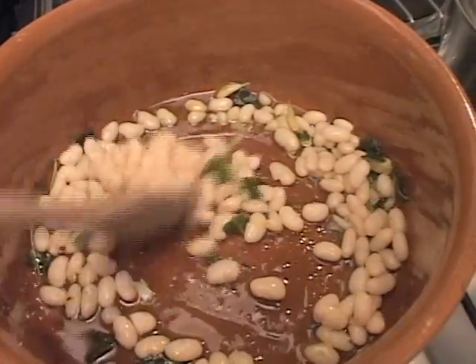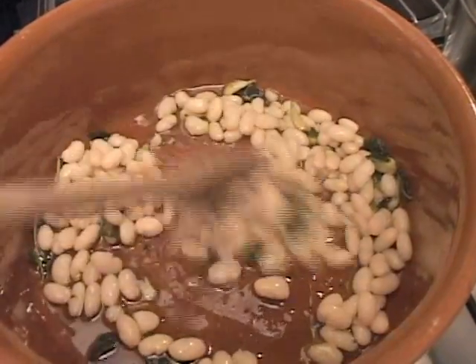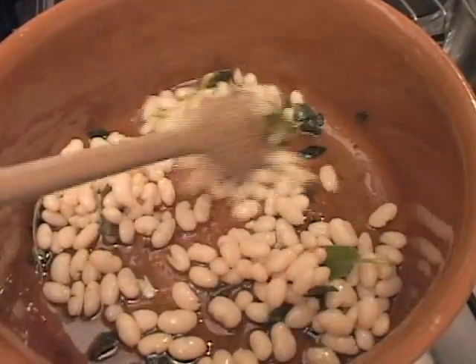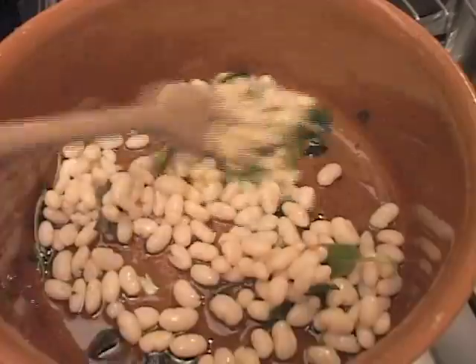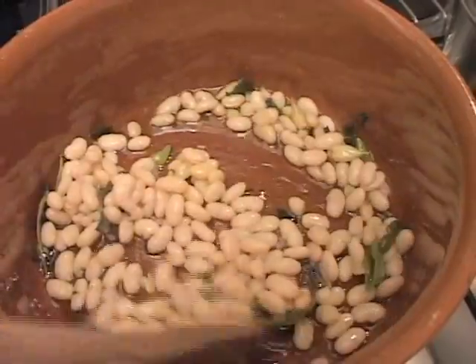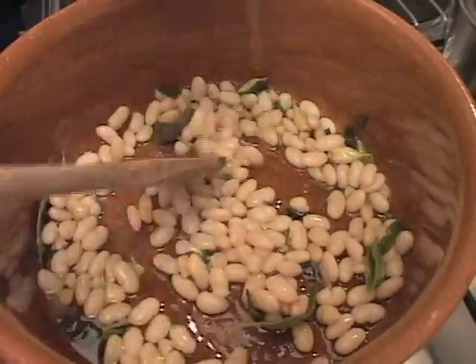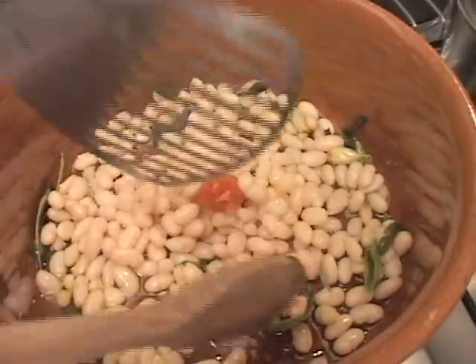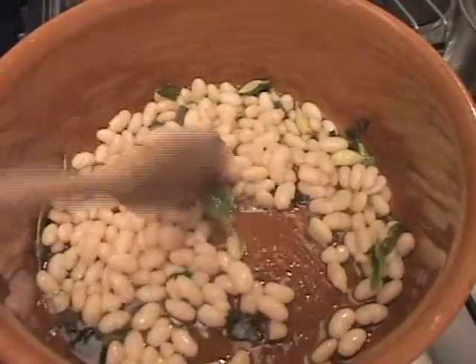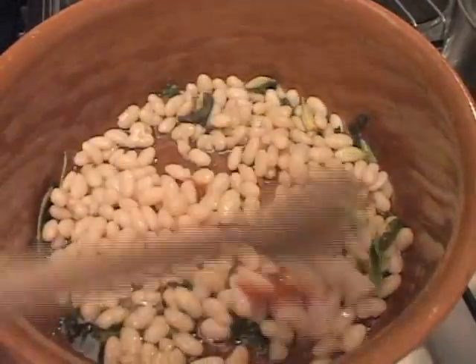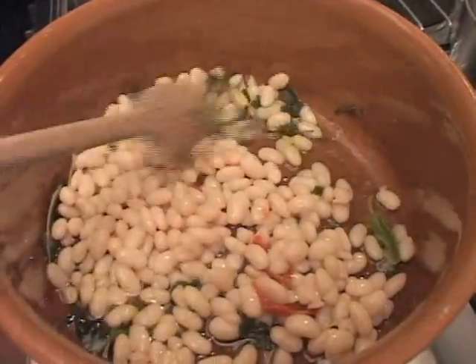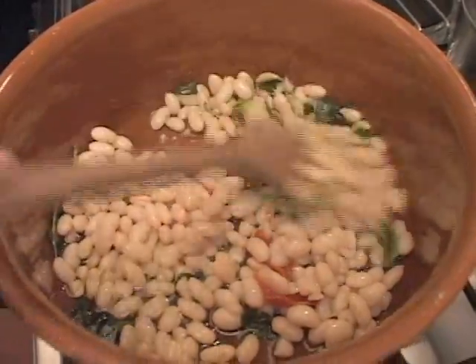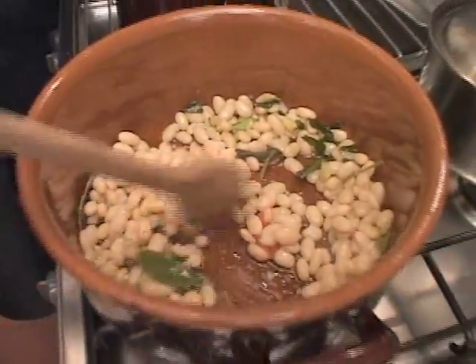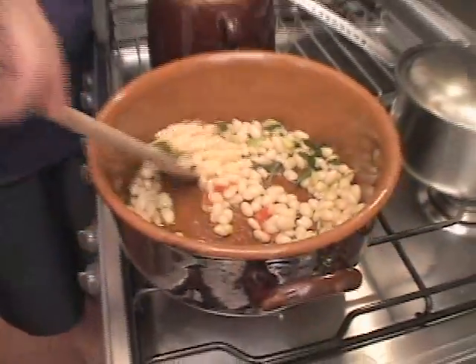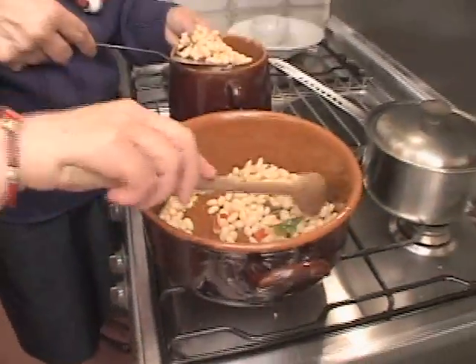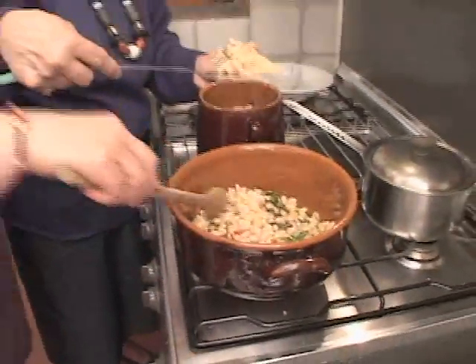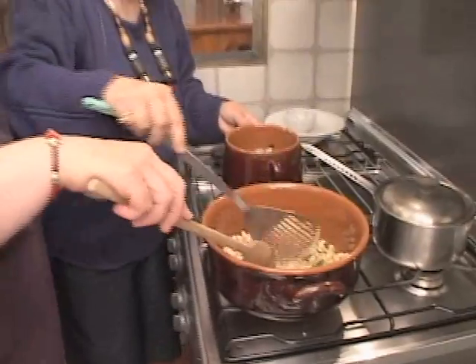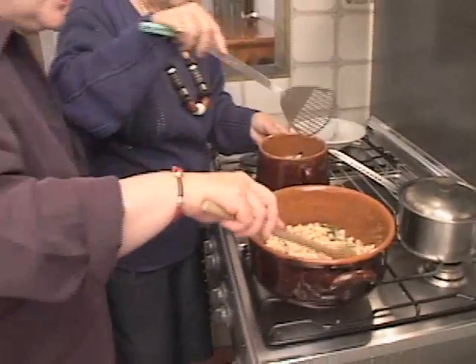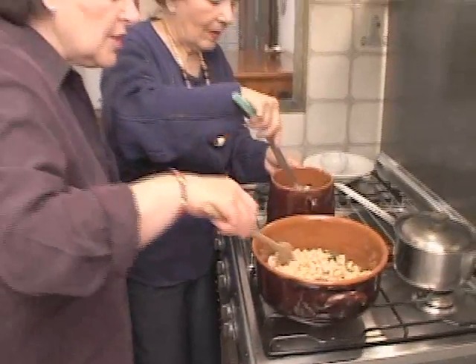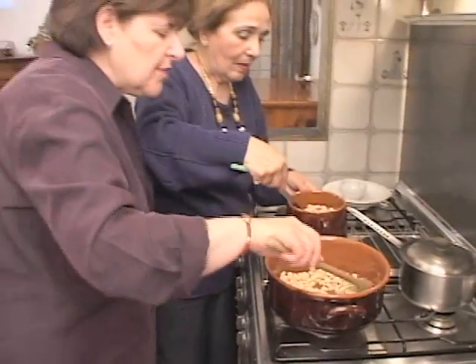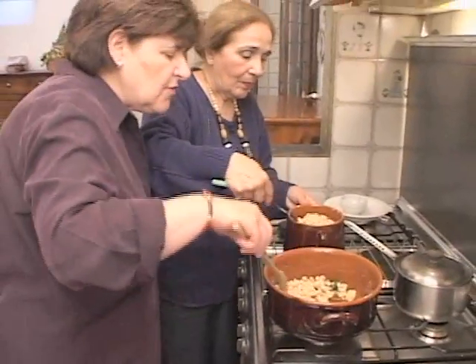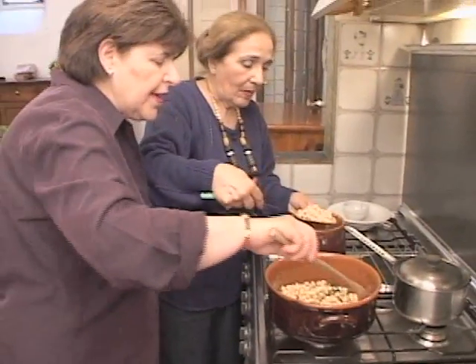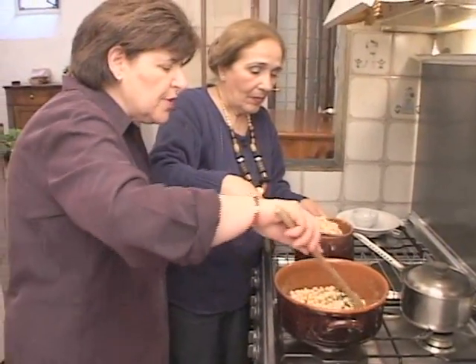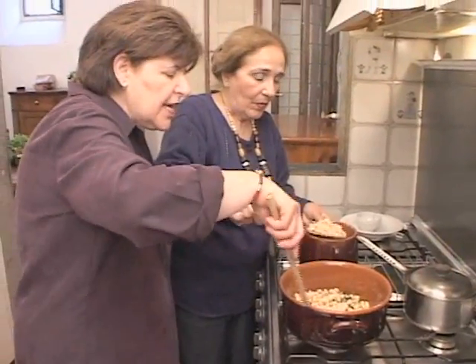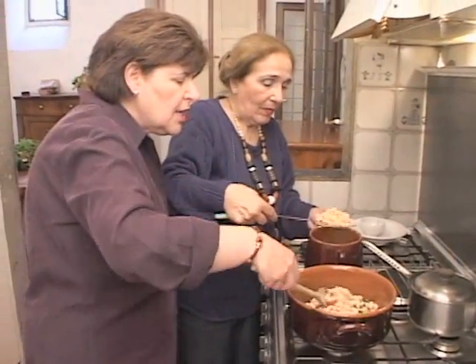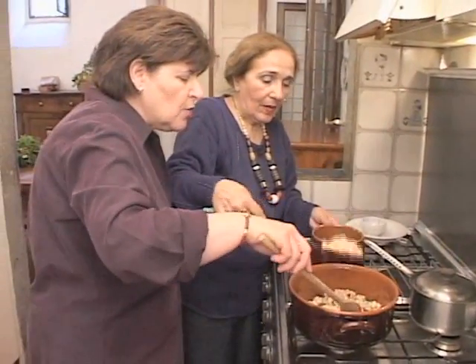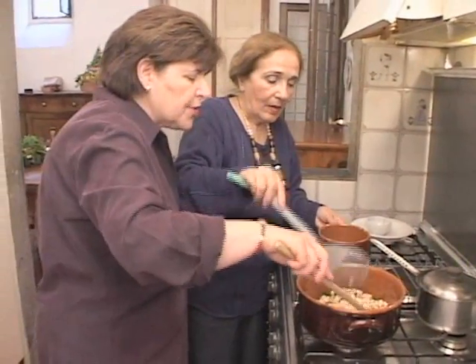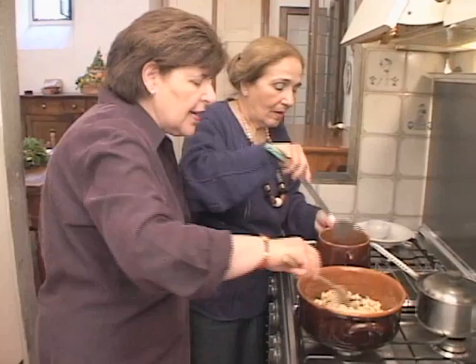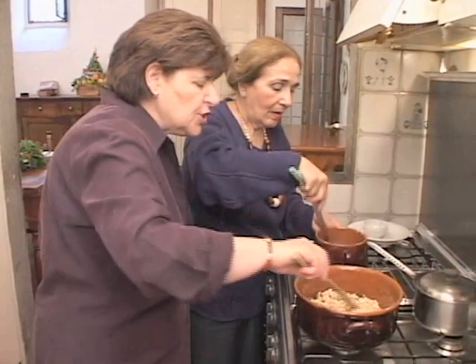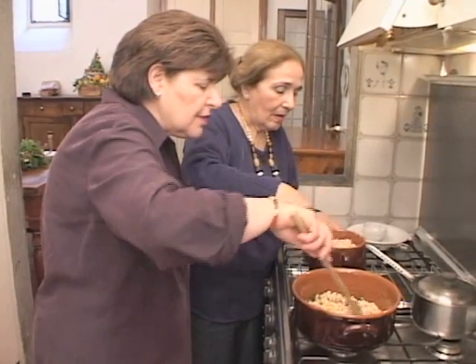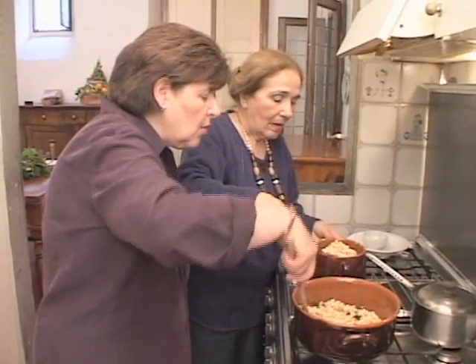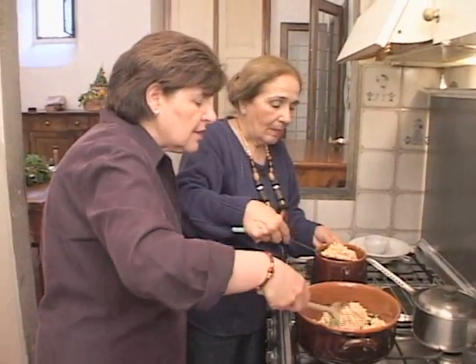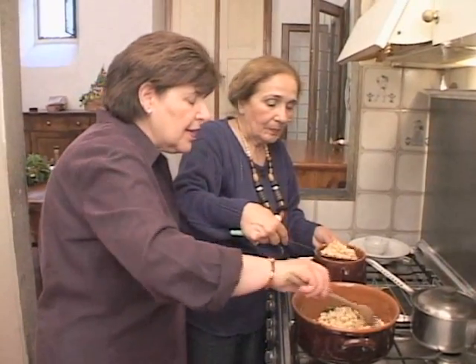The fagioli, vedi, are cooked with salvia, aglio, pomodoro, and nothing else. She cooked the beans with a little bit of olive oil and with sage and water, and now she's putting them all in the pot.